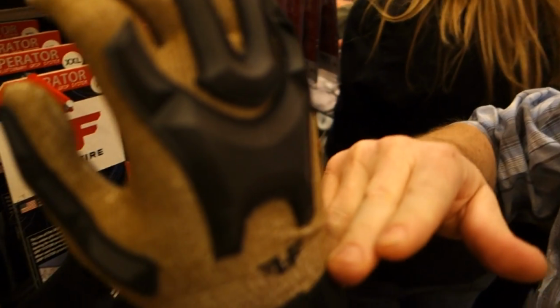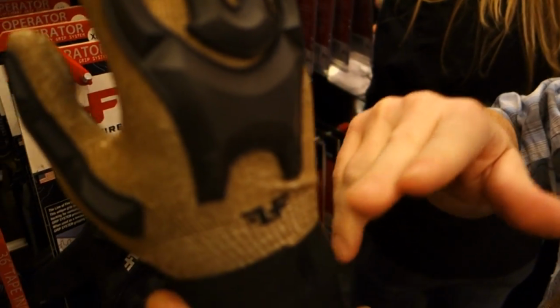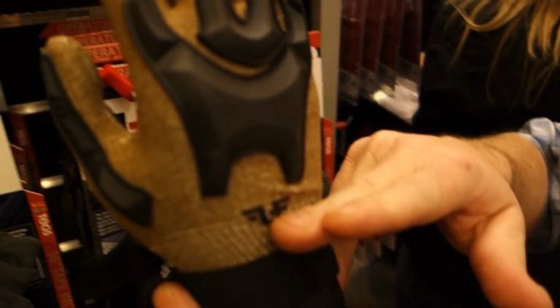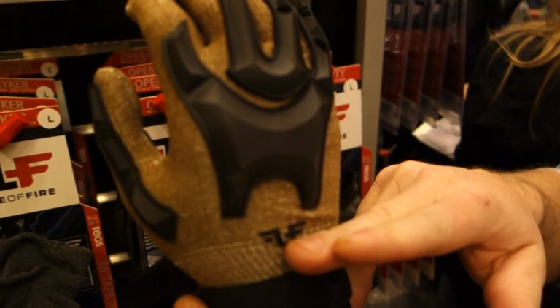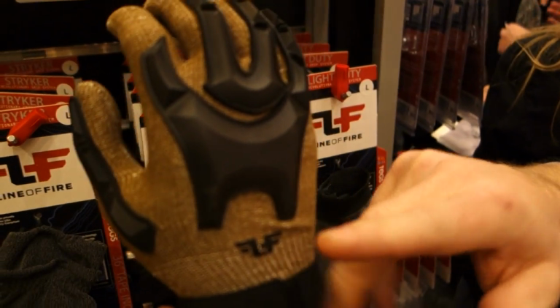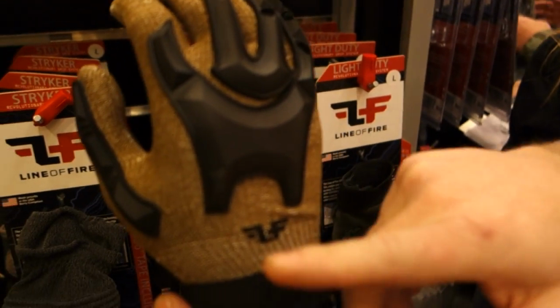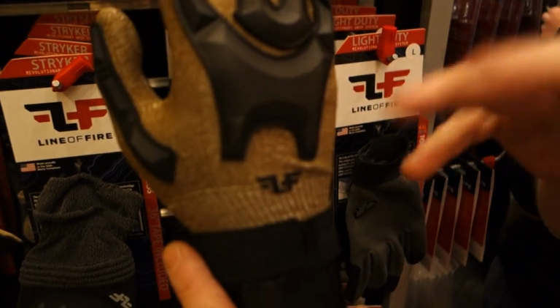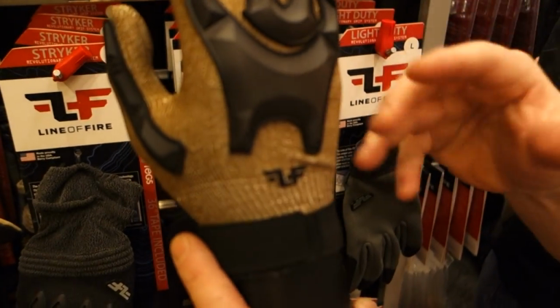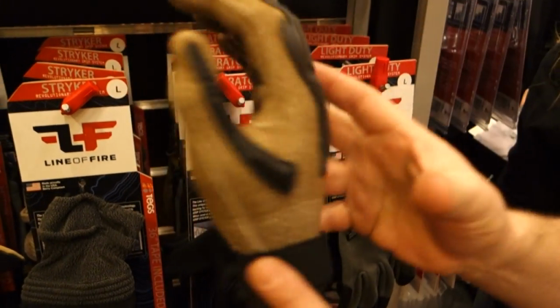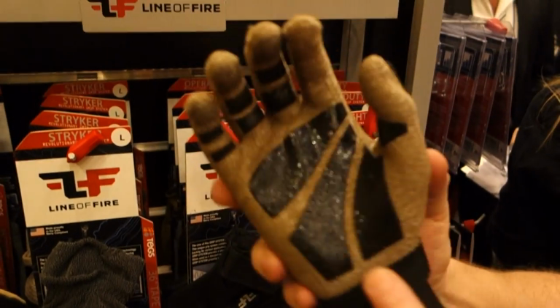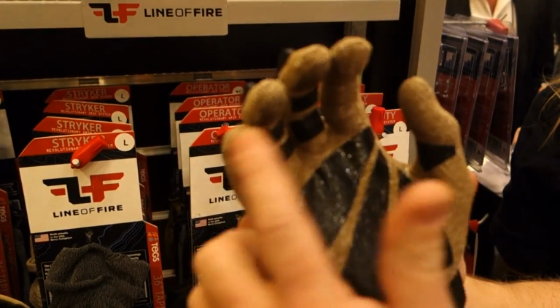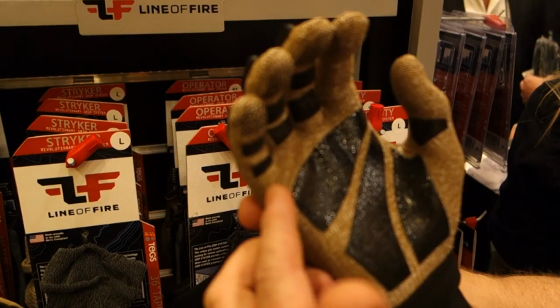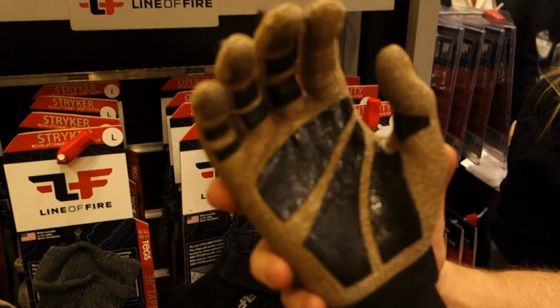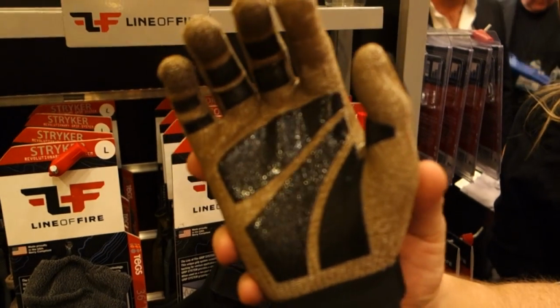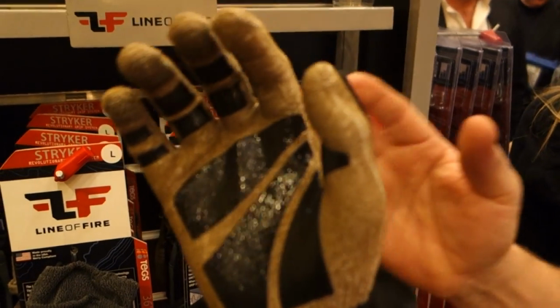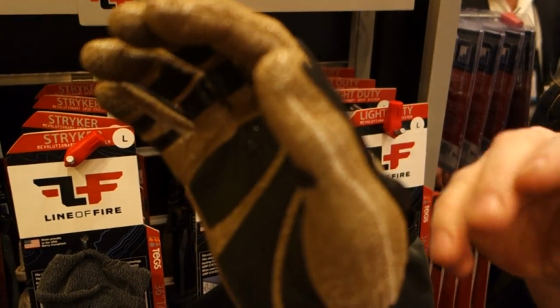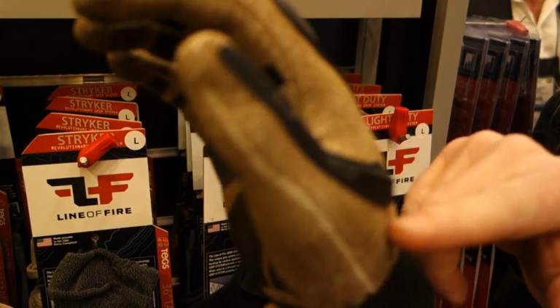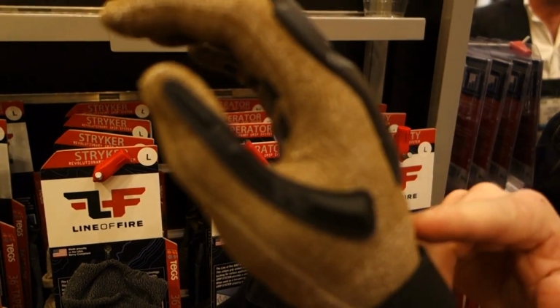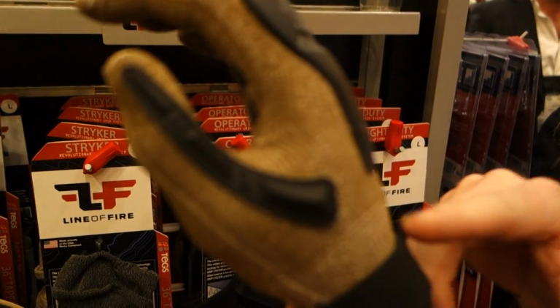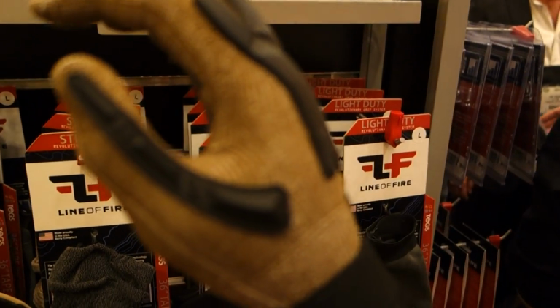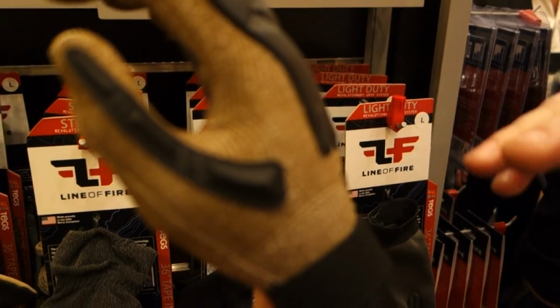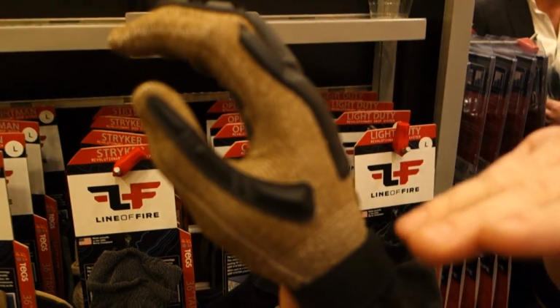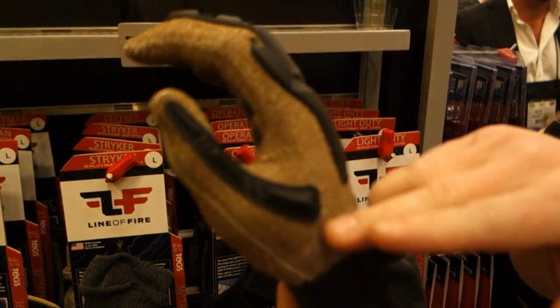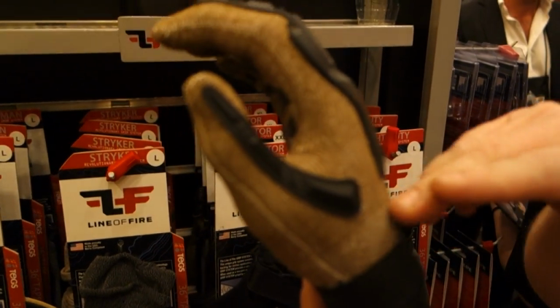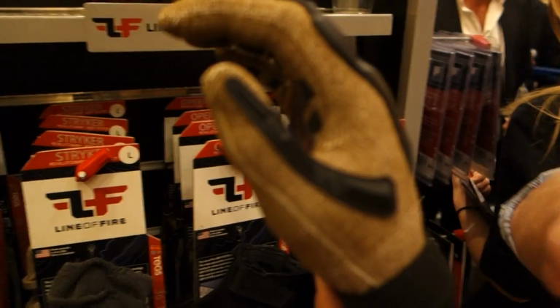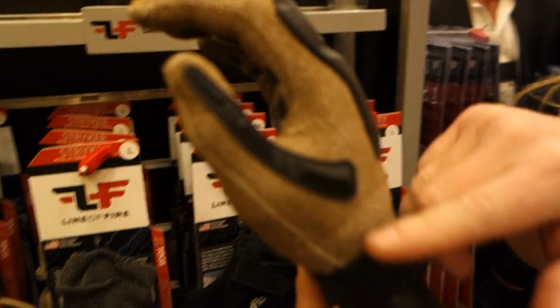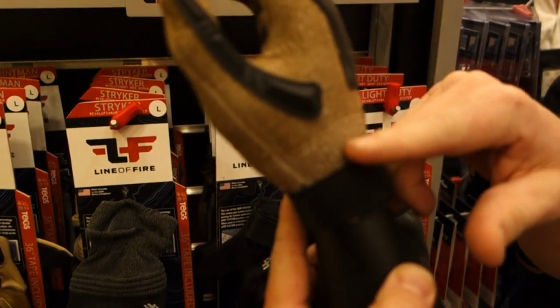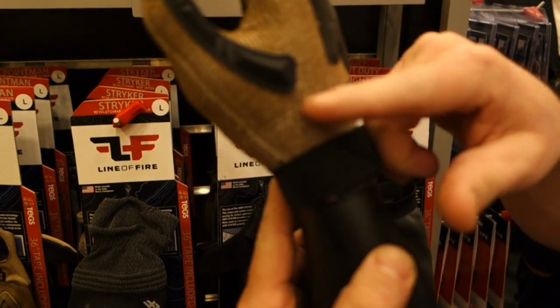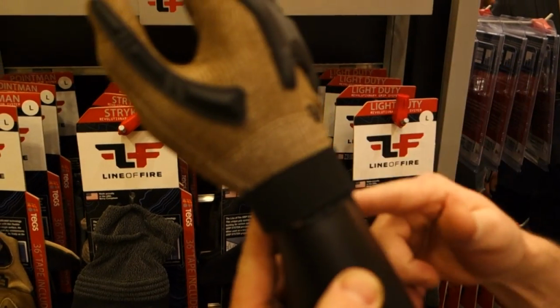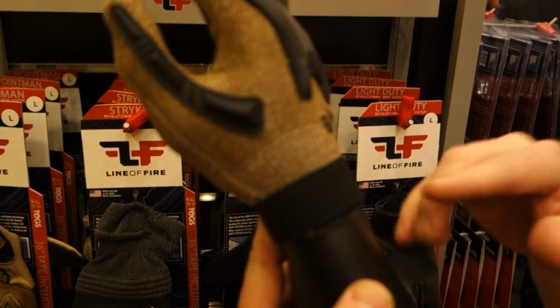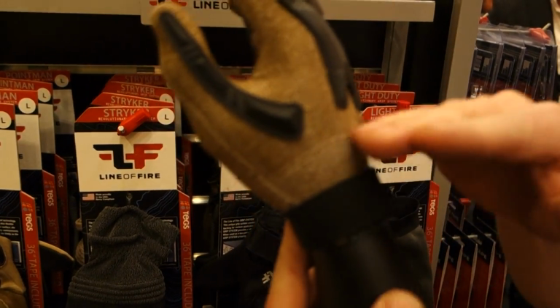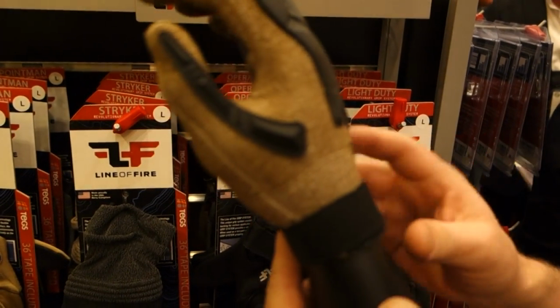It's a five-cut glove, so you can put it on. It's seamless — zero seams in it. It's a woven glove made out of Dyneema. You can actually take a razor blade straight out of the package, run it across, and it won't cut through it.